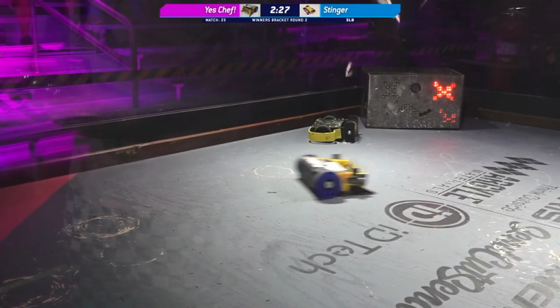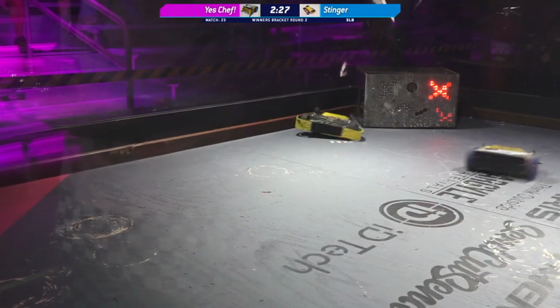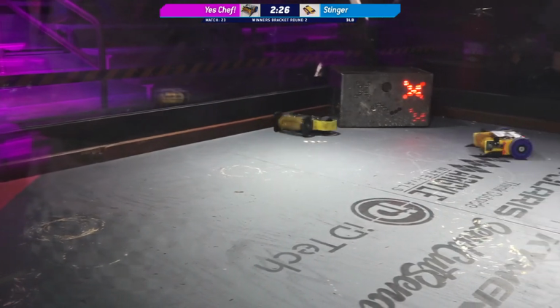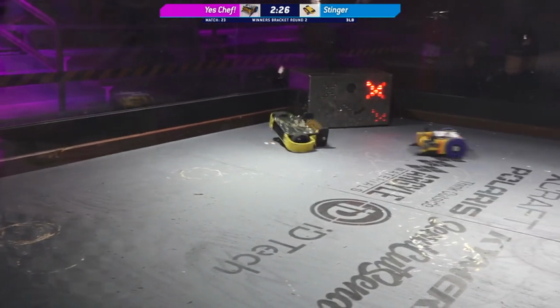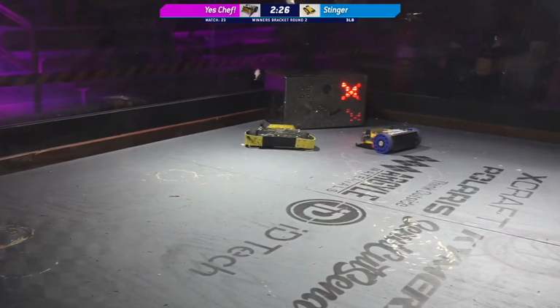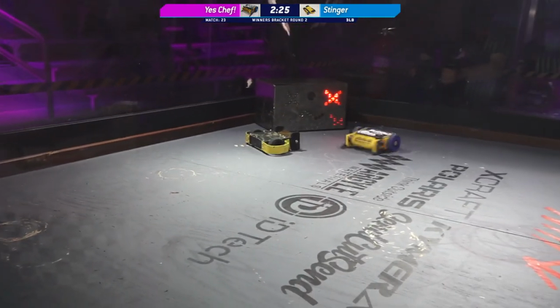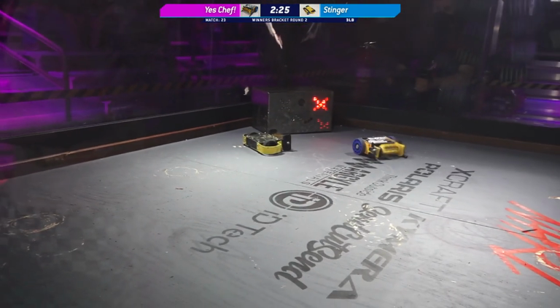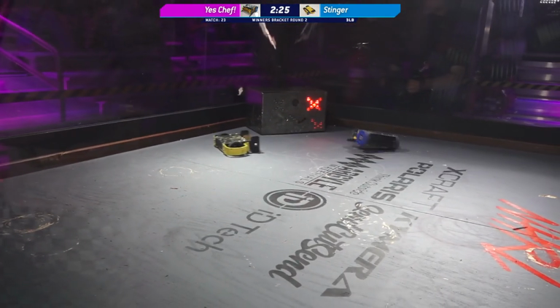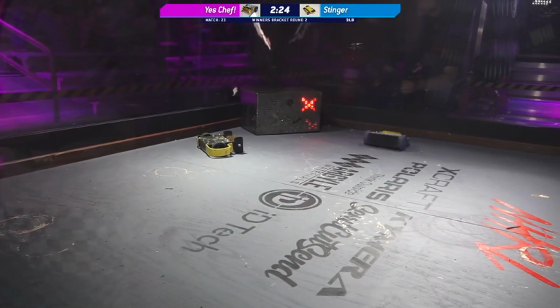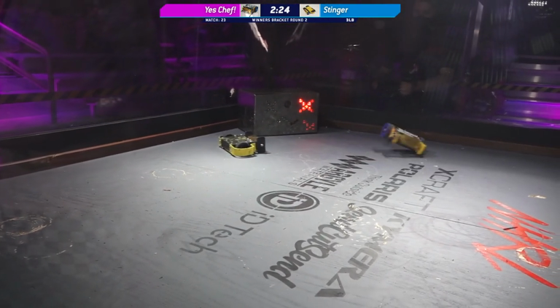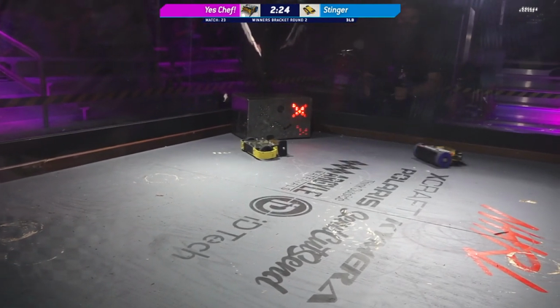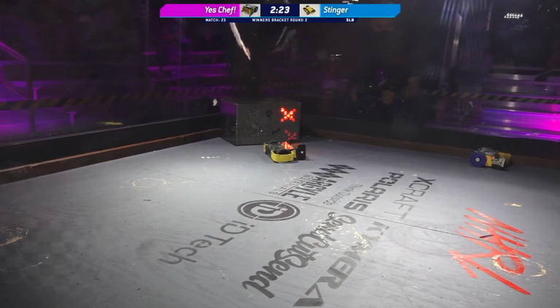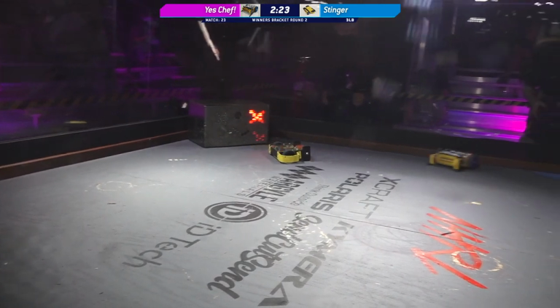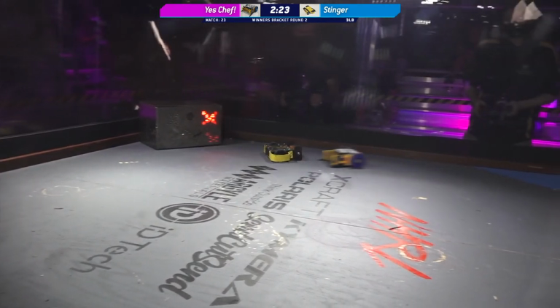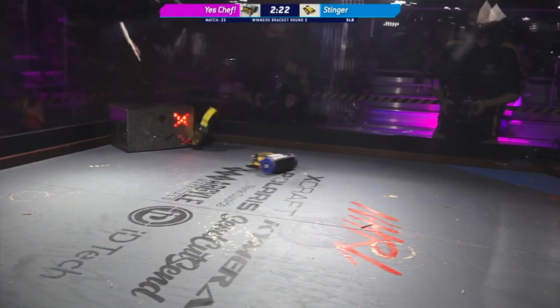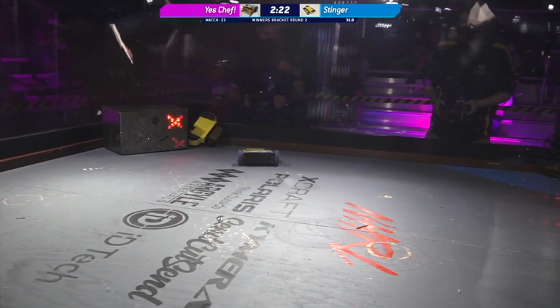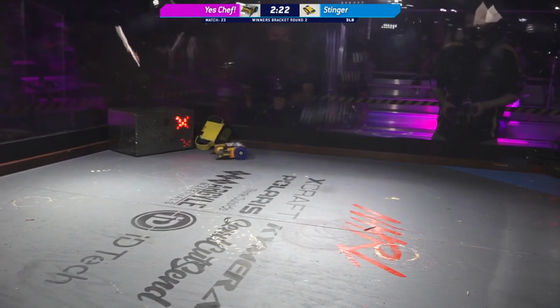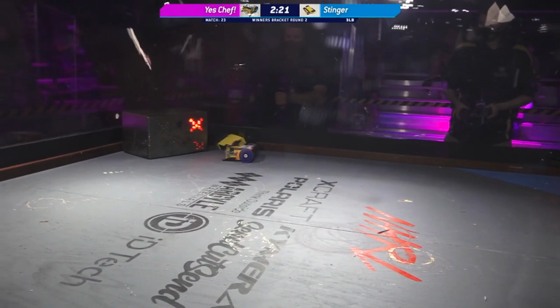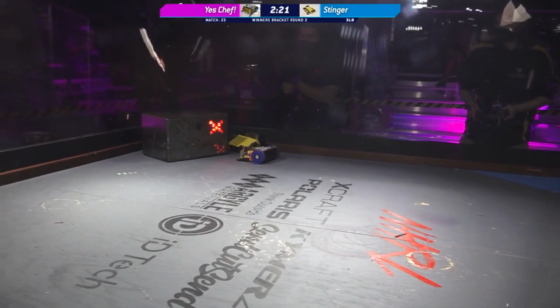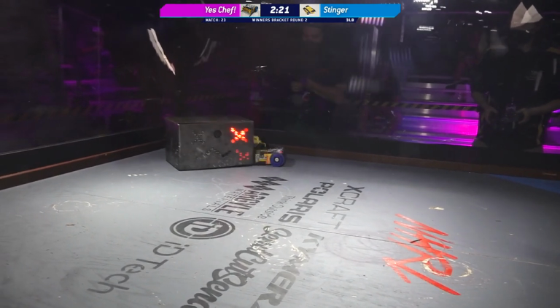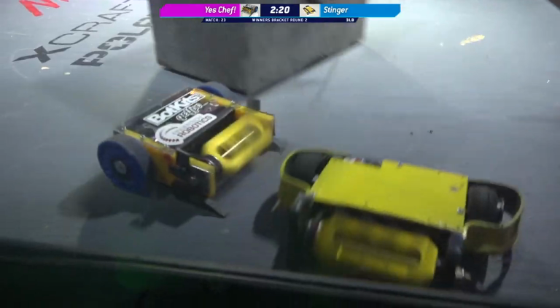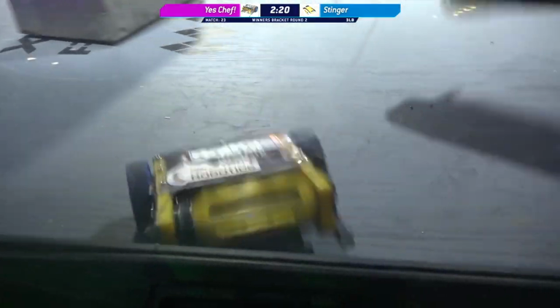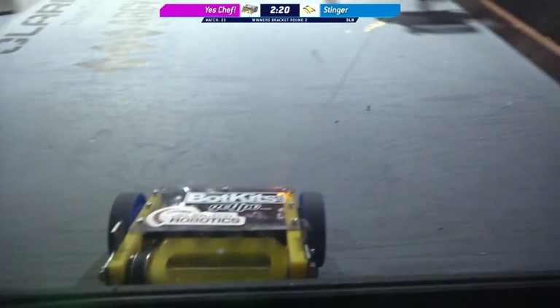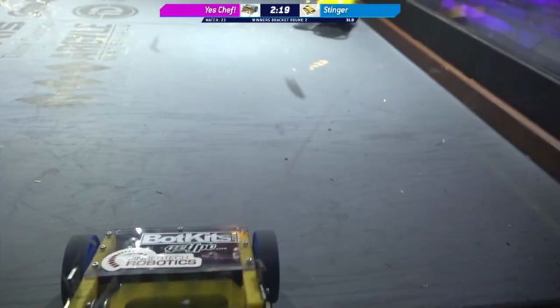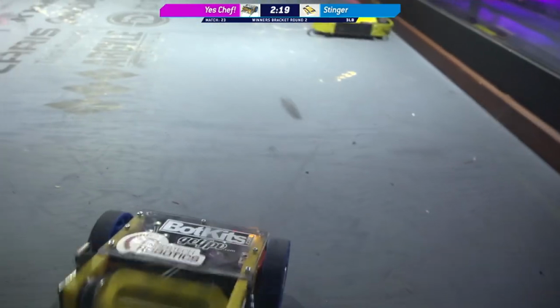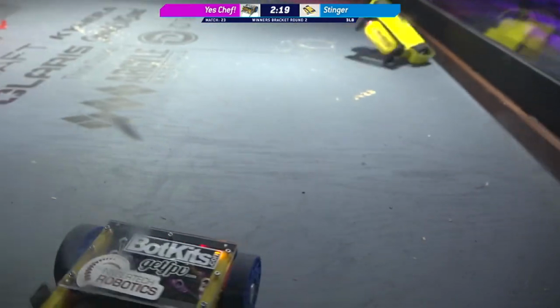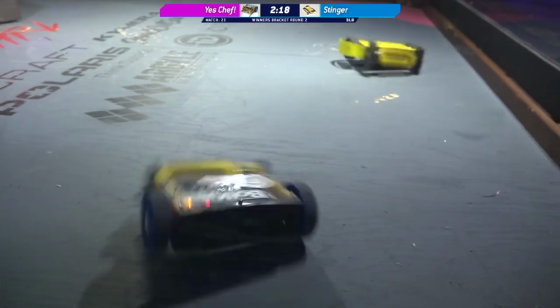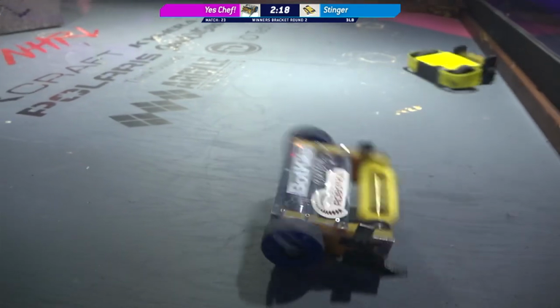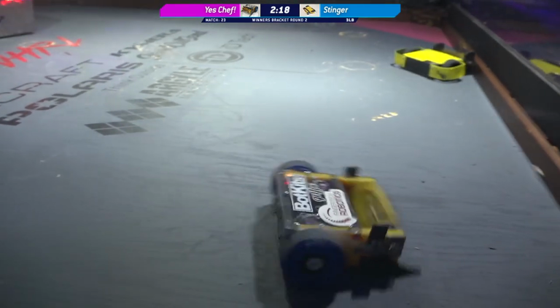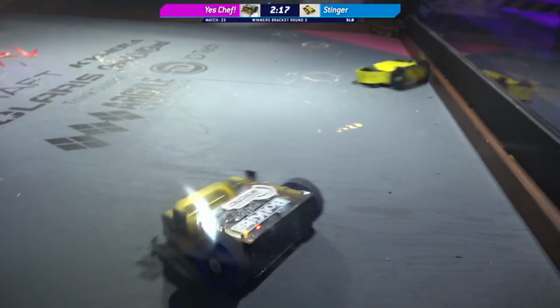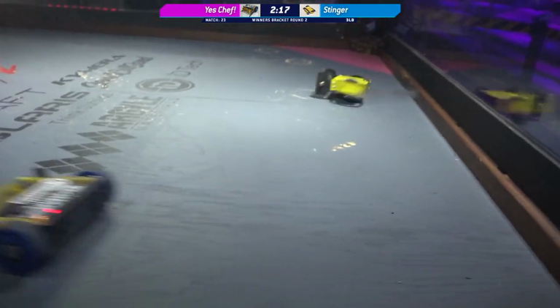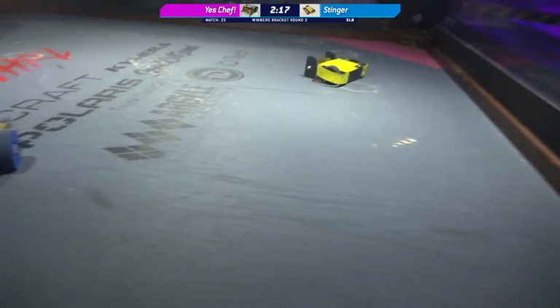You can see Yes Chef driving by Alex — very, very well done getting onto the side and to the back of Stinger there, really taking advantage of its additional mobility.